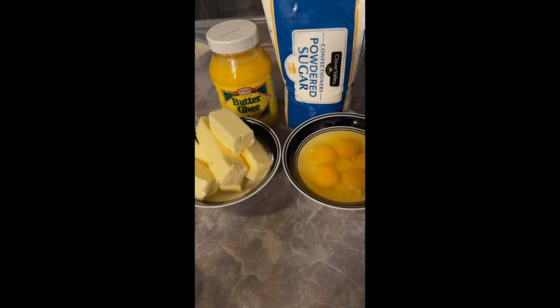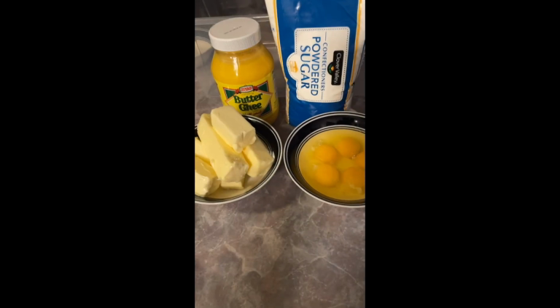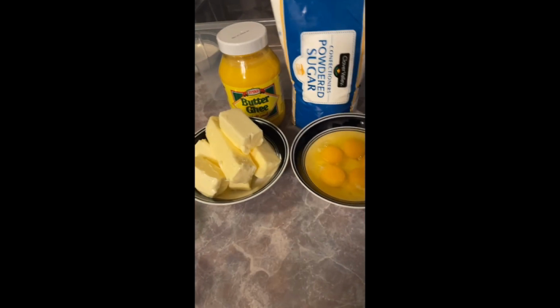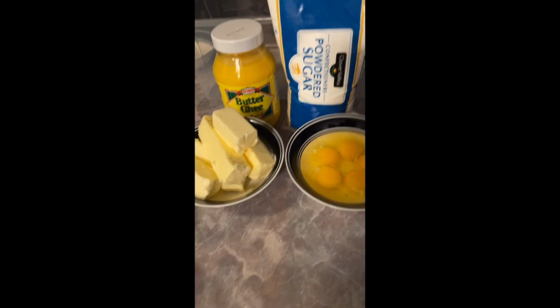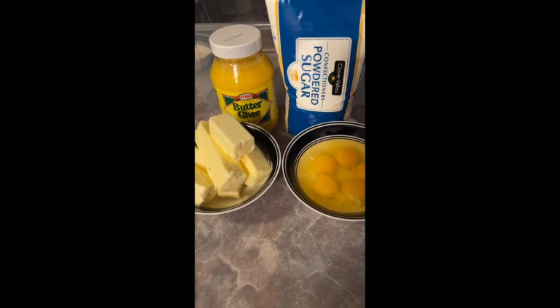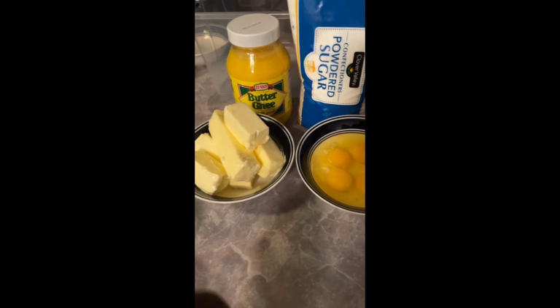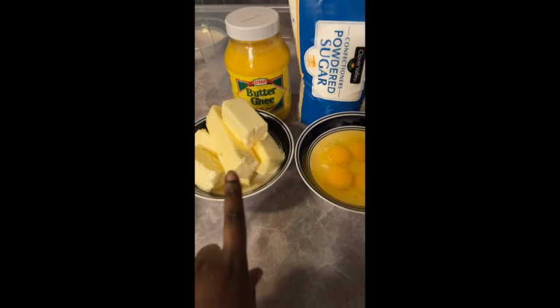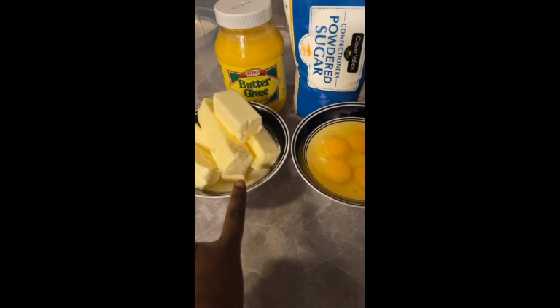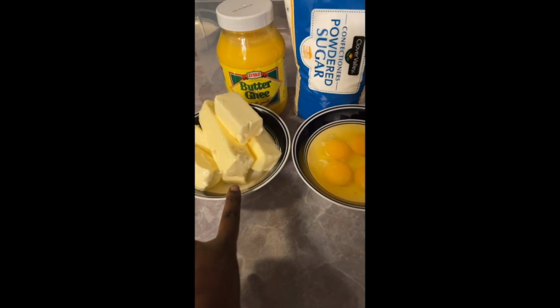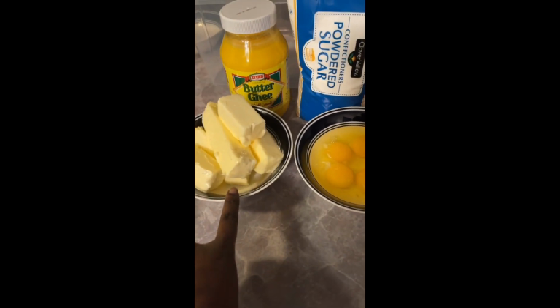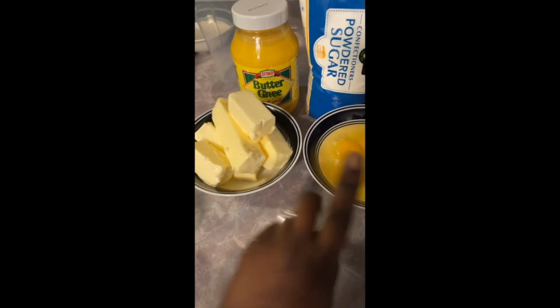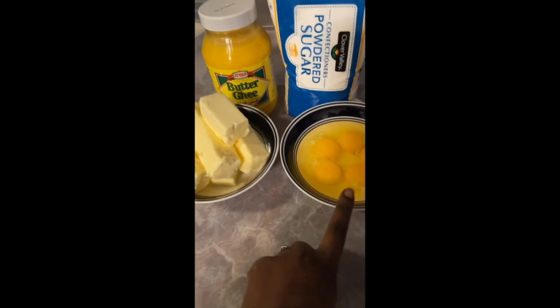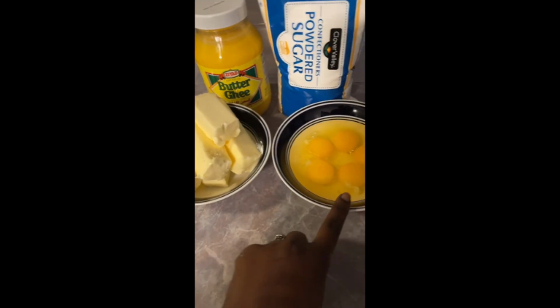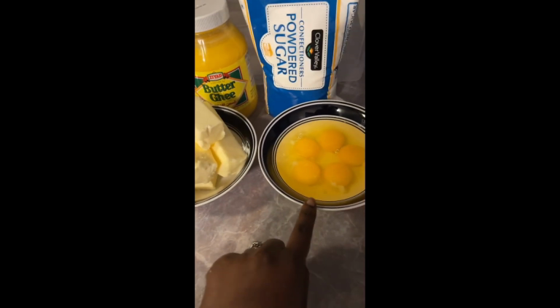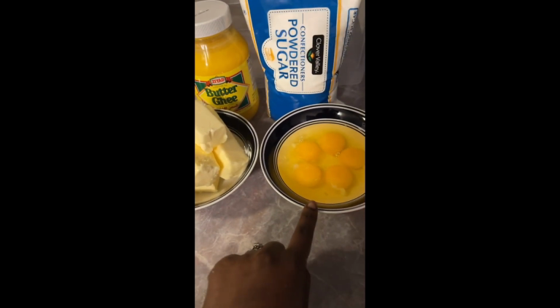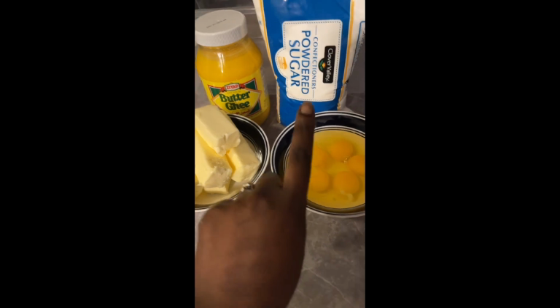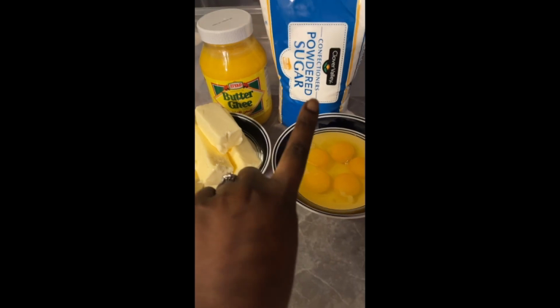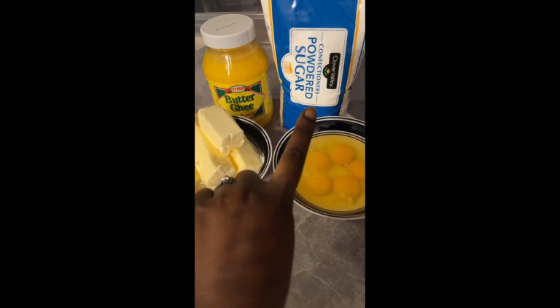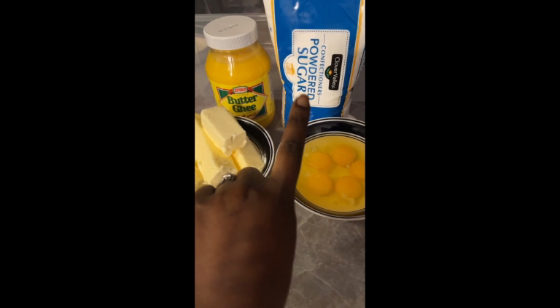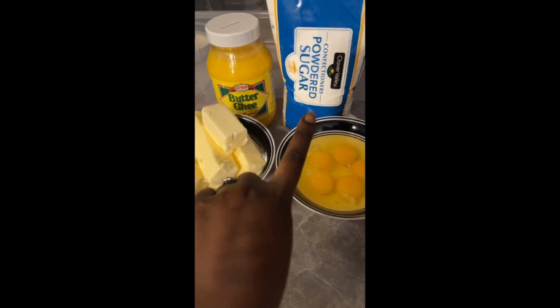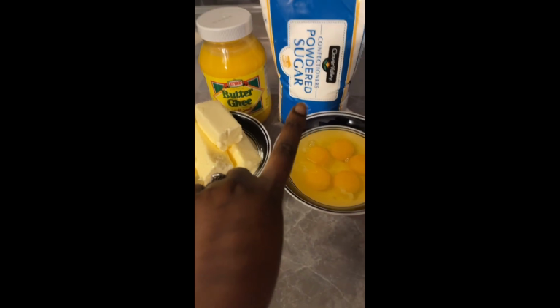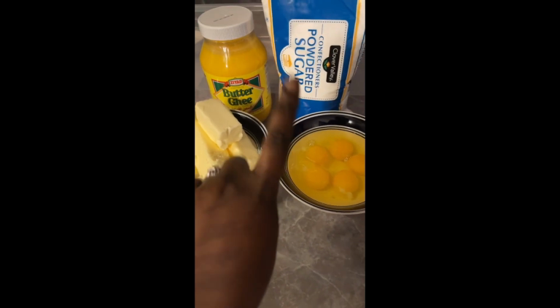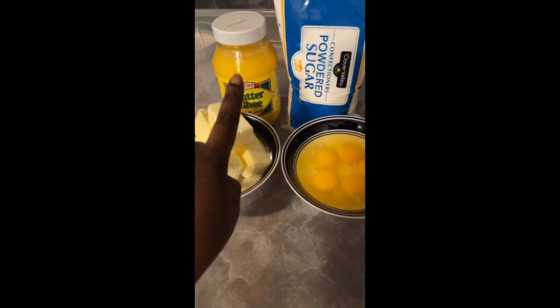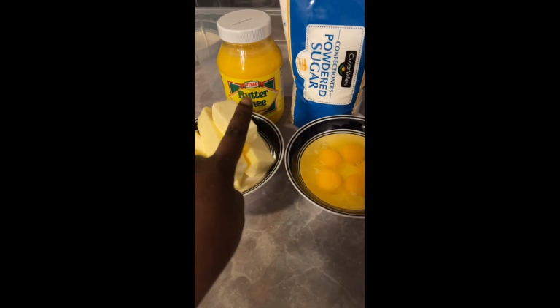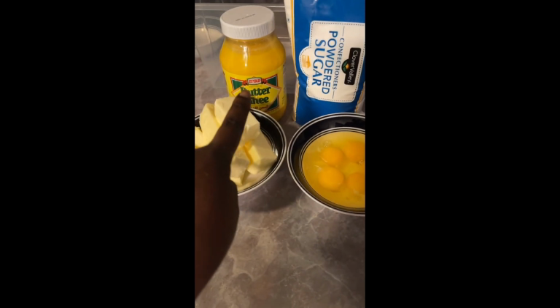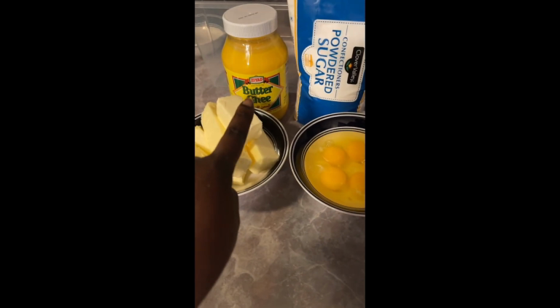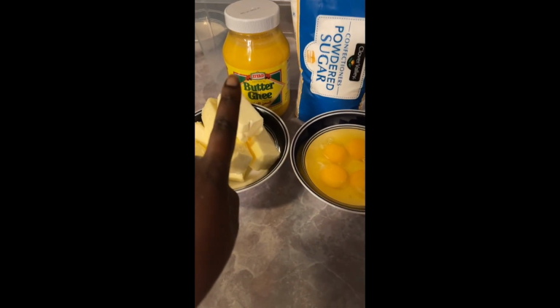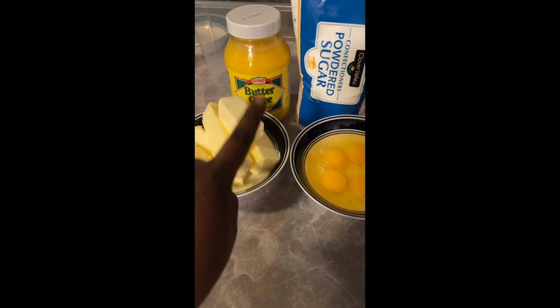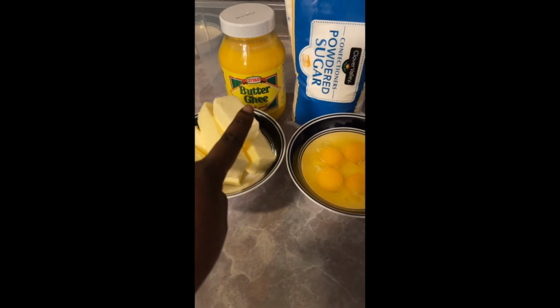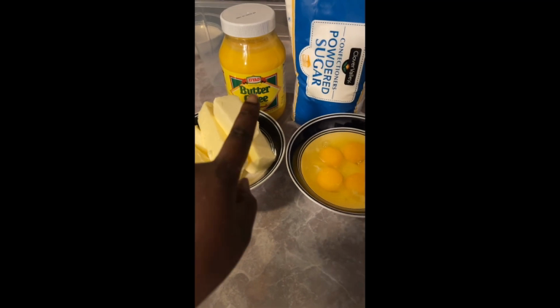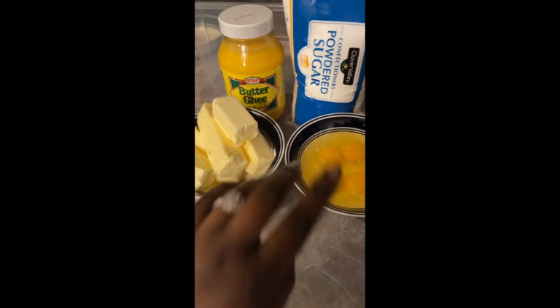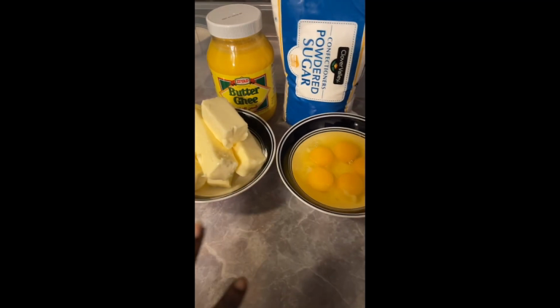First things first, I'm going to add two cups of butter, five eggs, two cups of powdered sugar, and two cups of ghee before adding the remaining liquid ingredients.